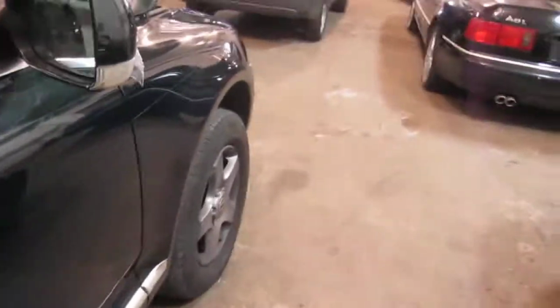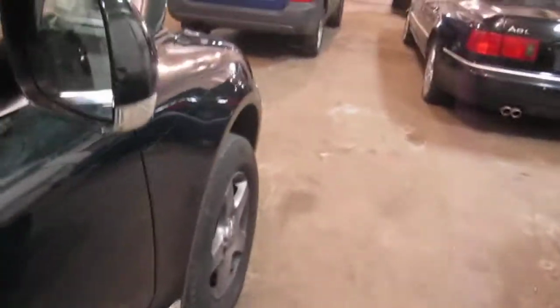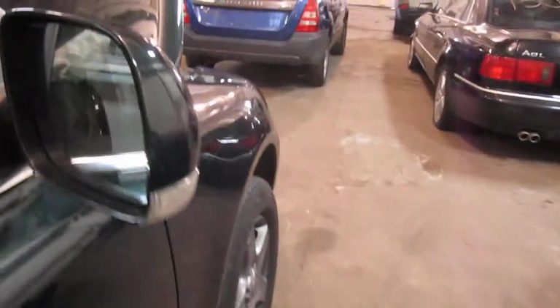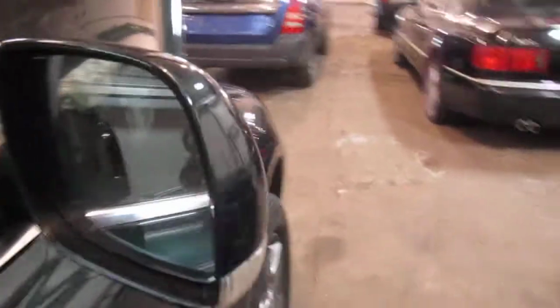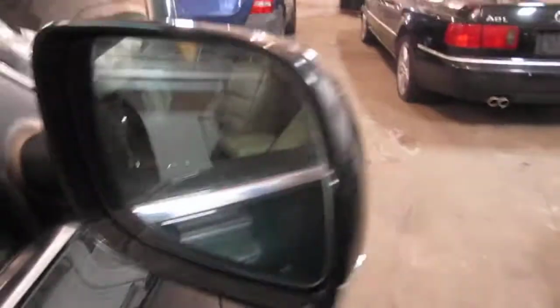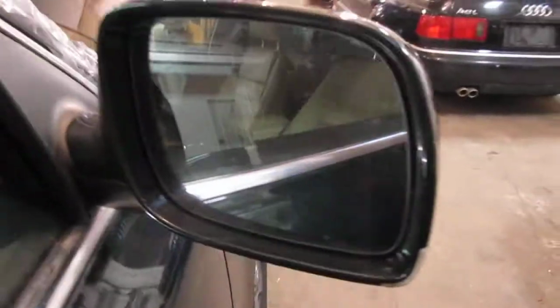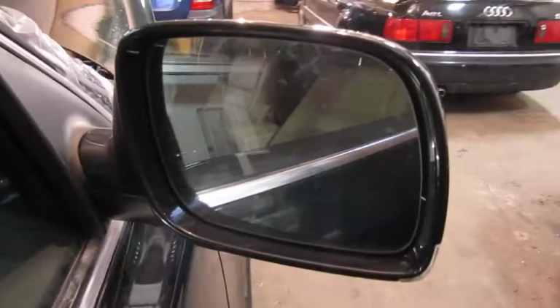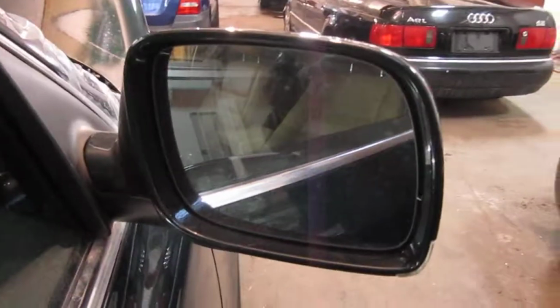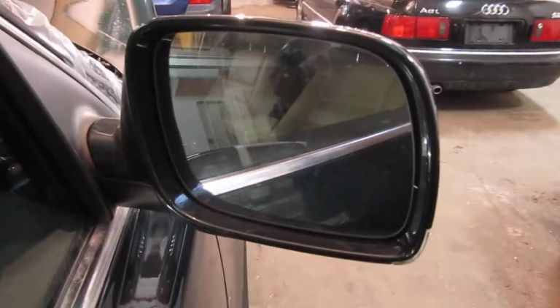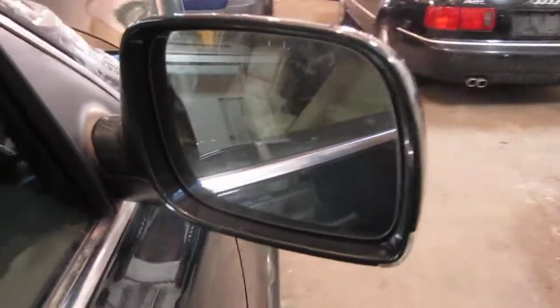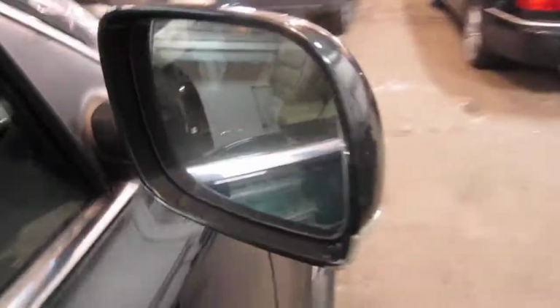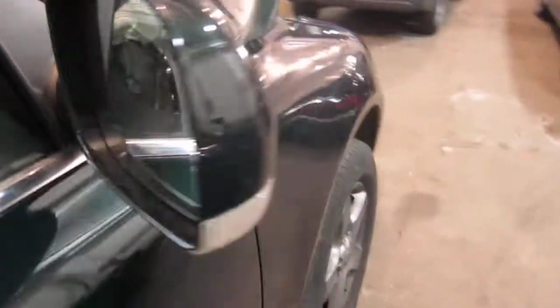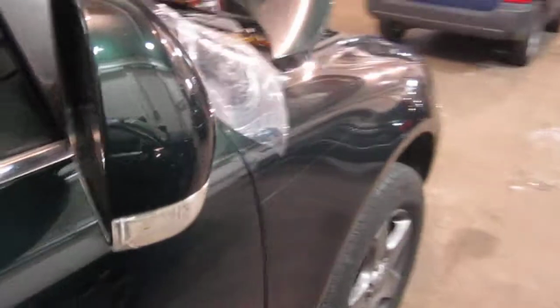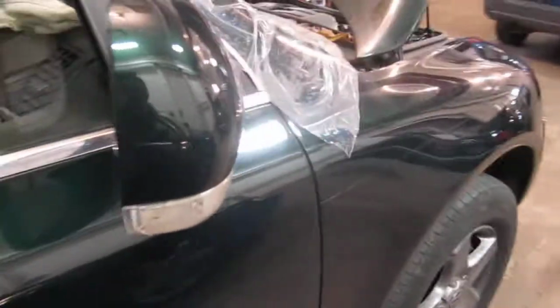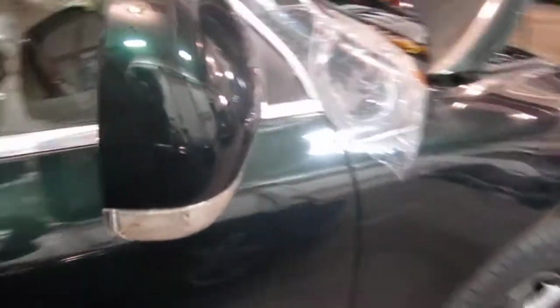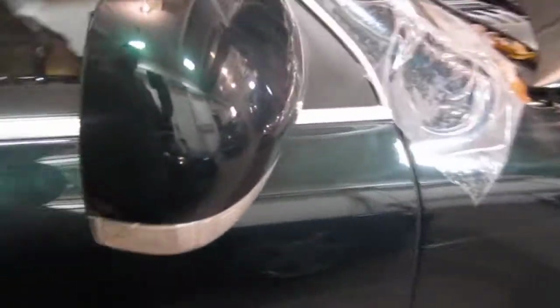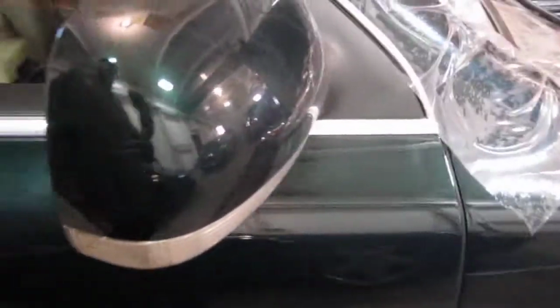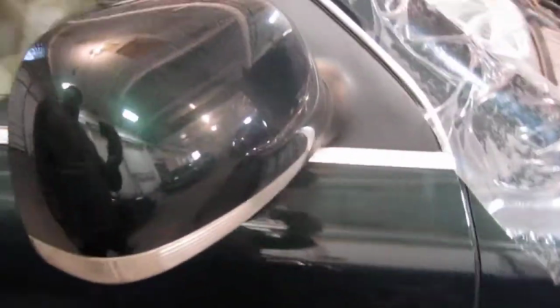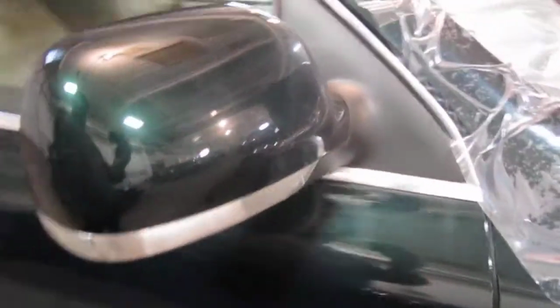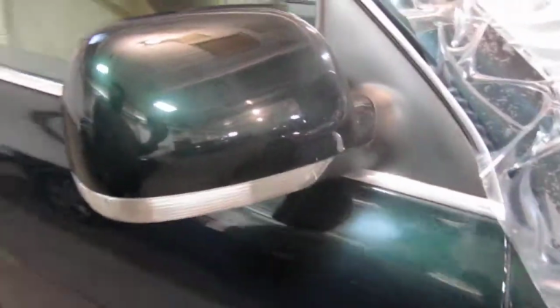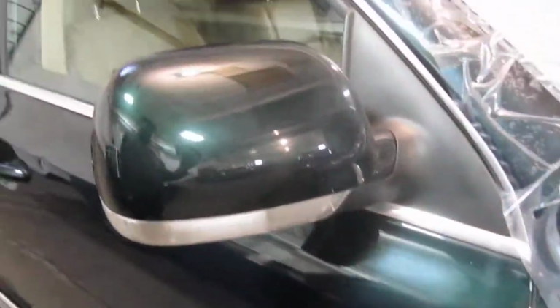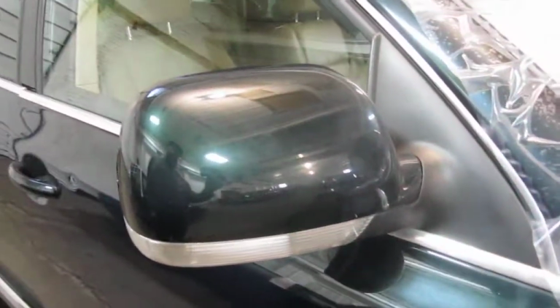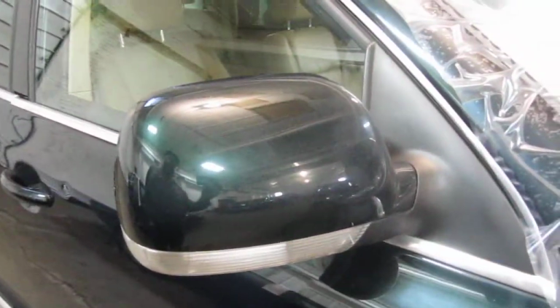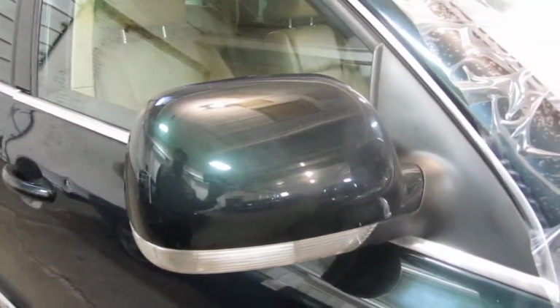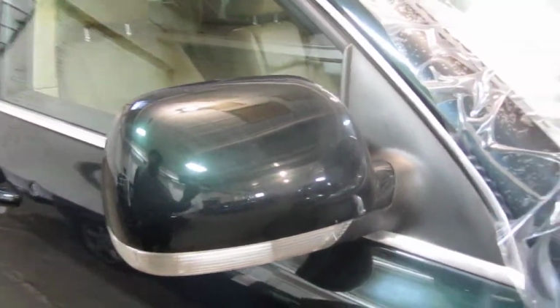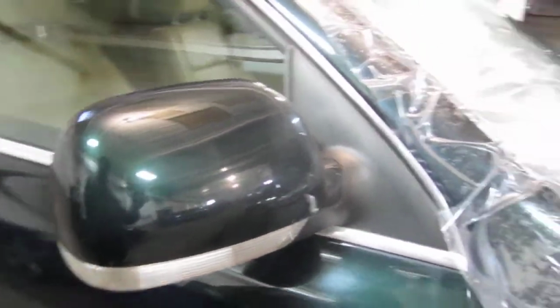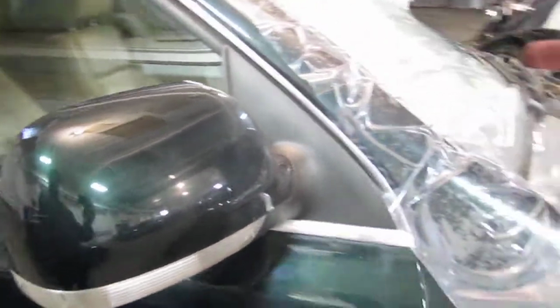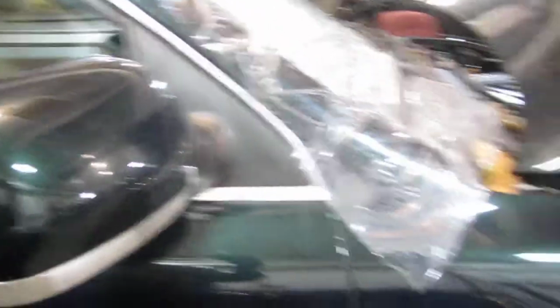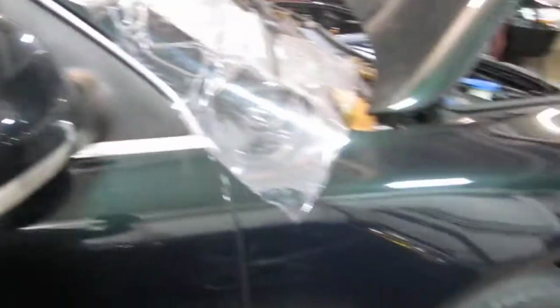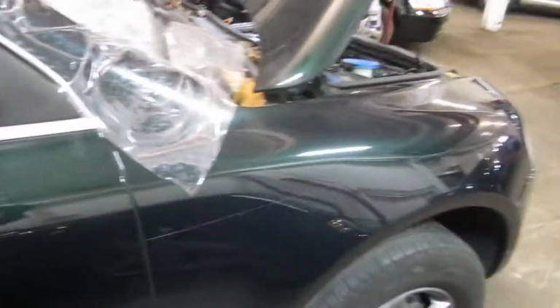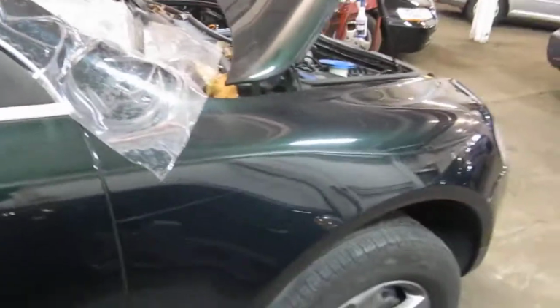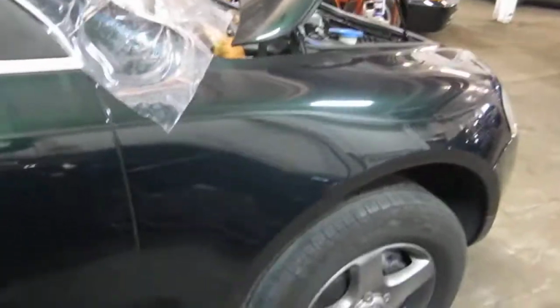The vehicle does still have a good right power factory door mirror, as well as a very nice right front fender.